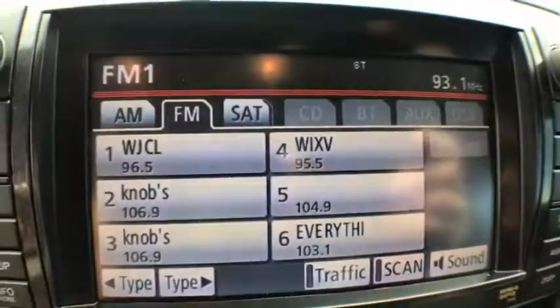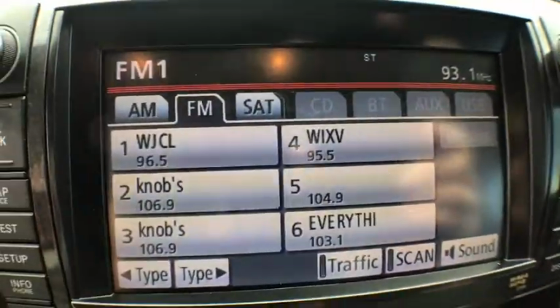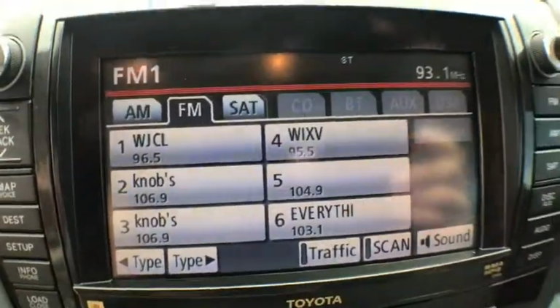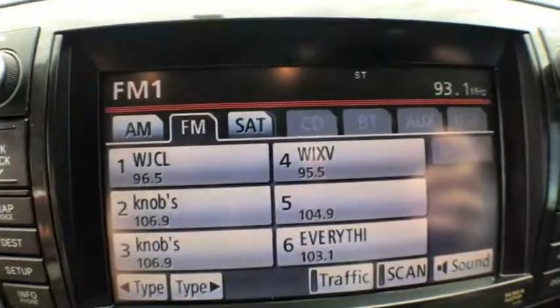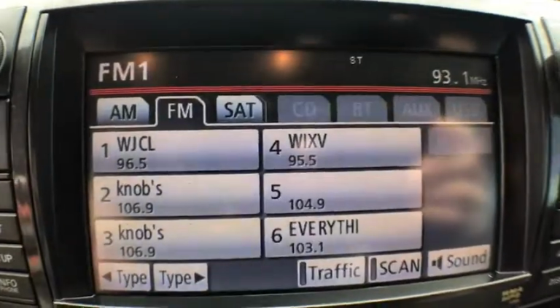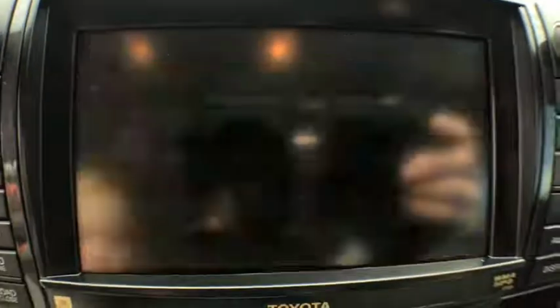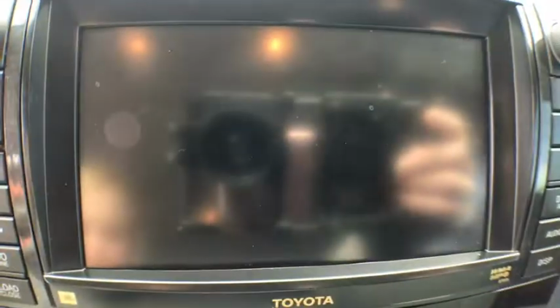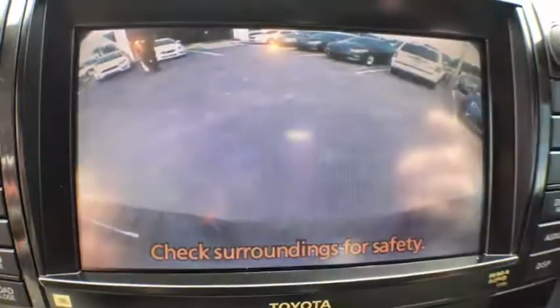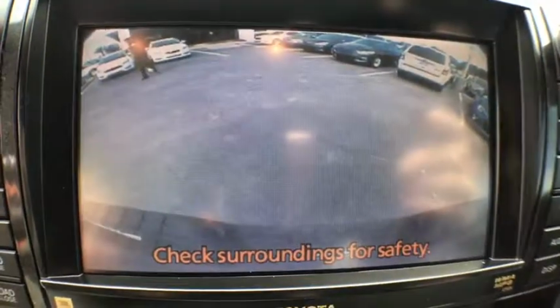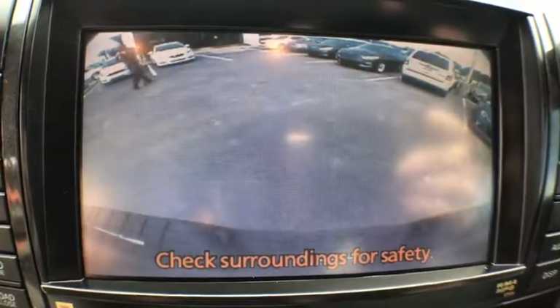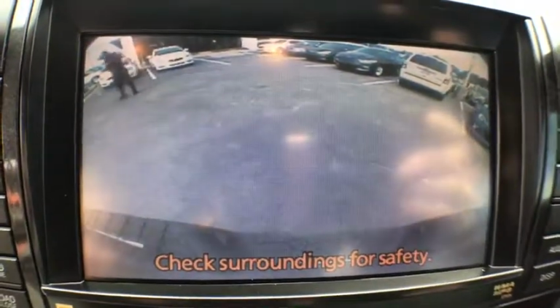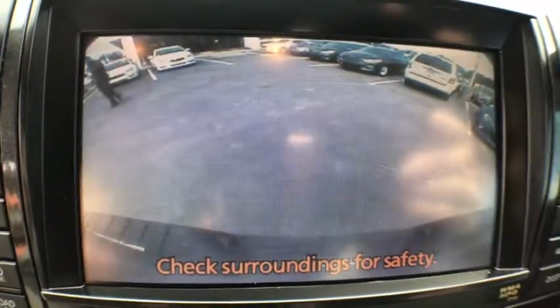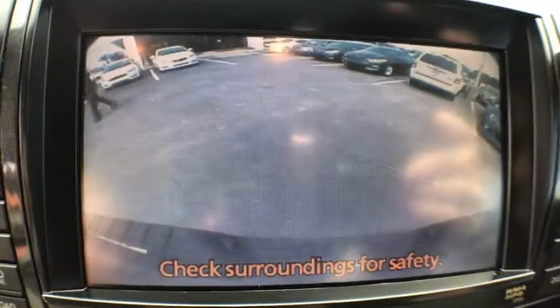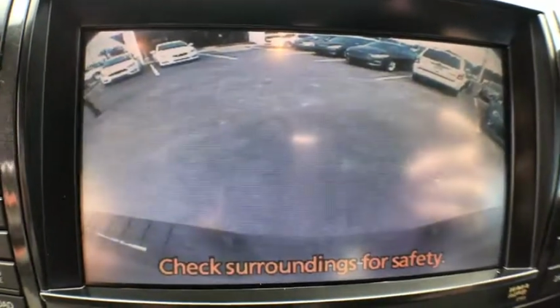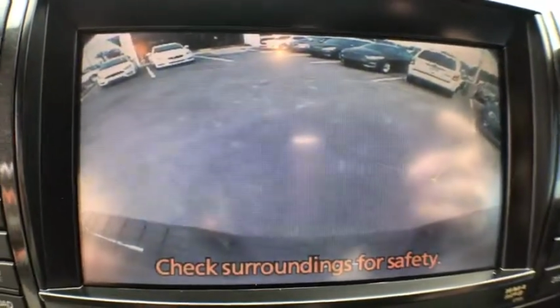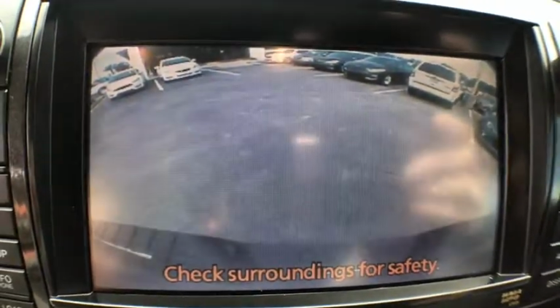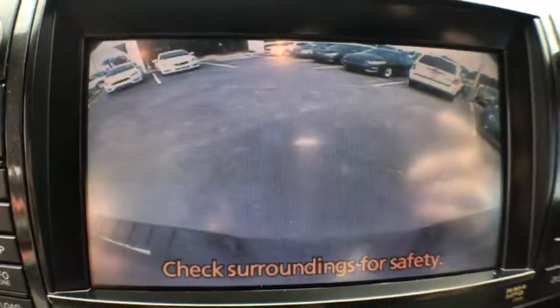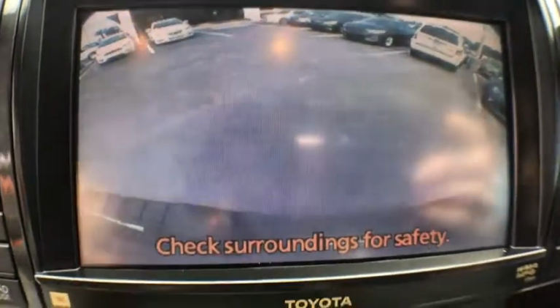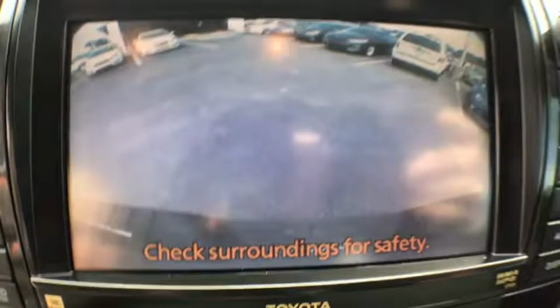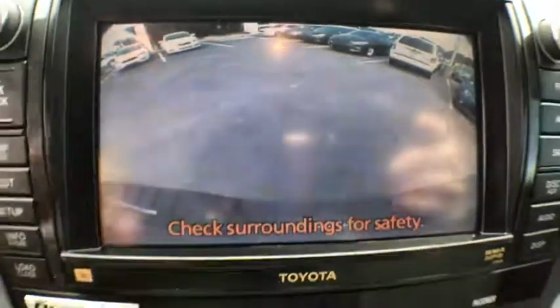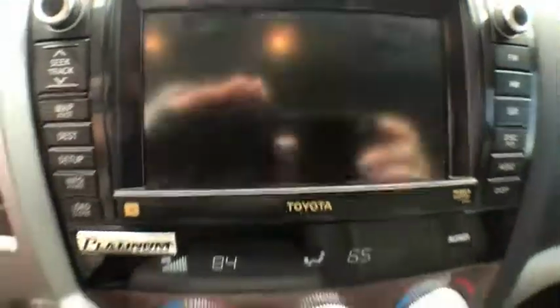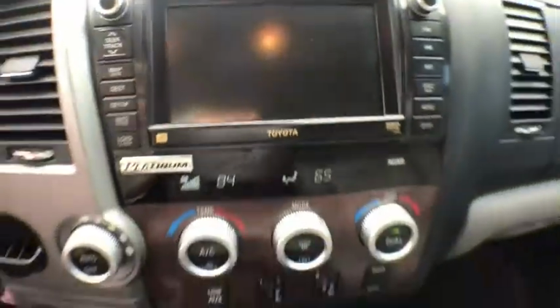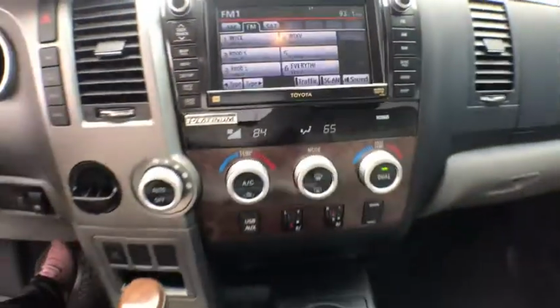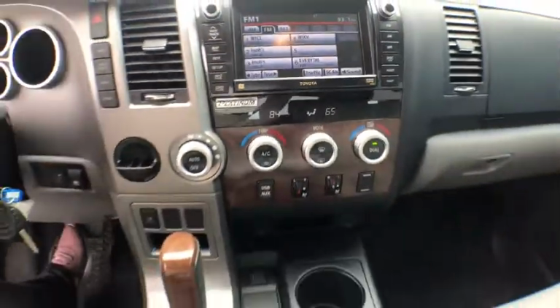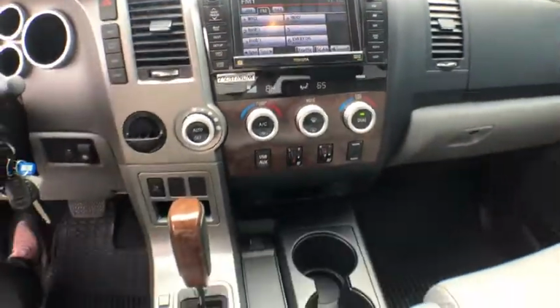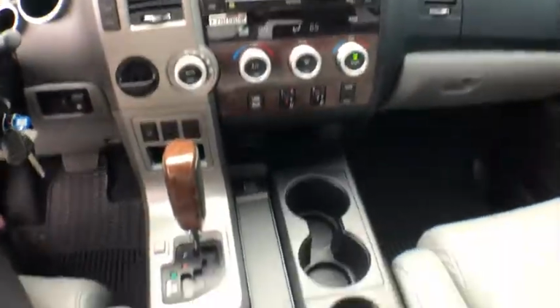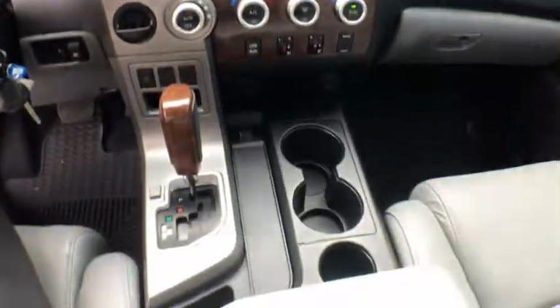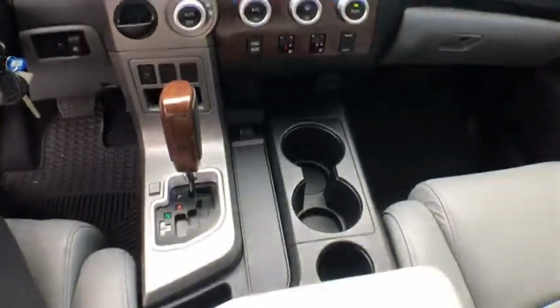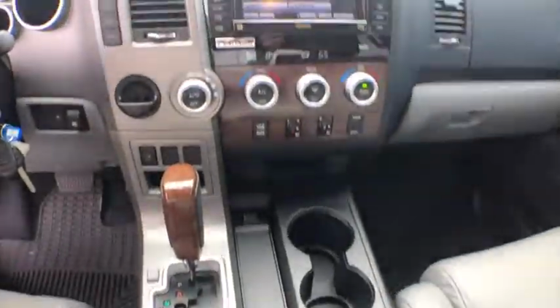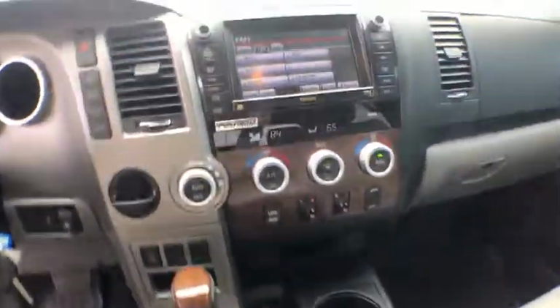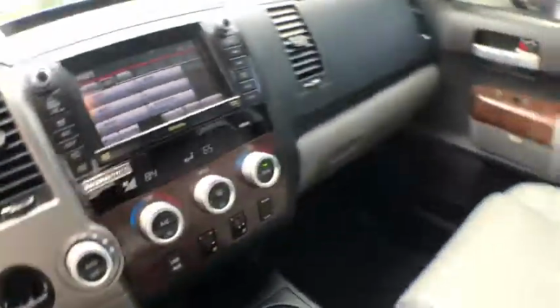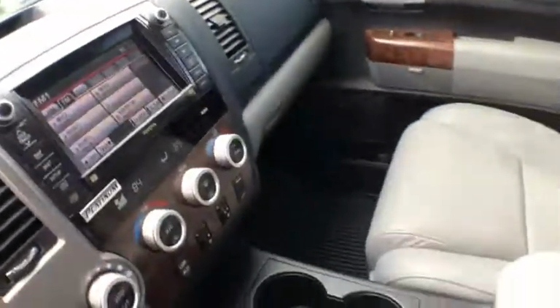Here are some of this vehicle's great options: traction control, power passenger seat, navigation system, leather-wrapped steering wheel, dual airbags, power steering, alloy wheels.